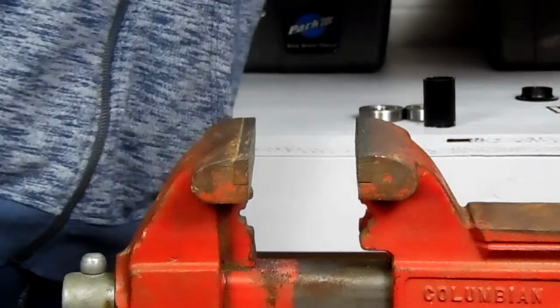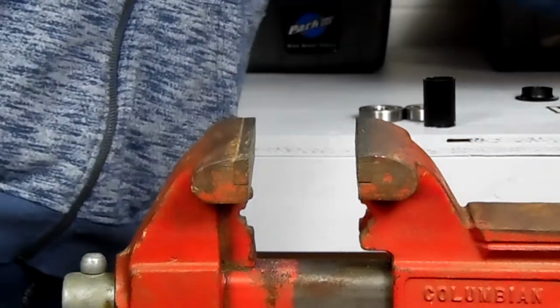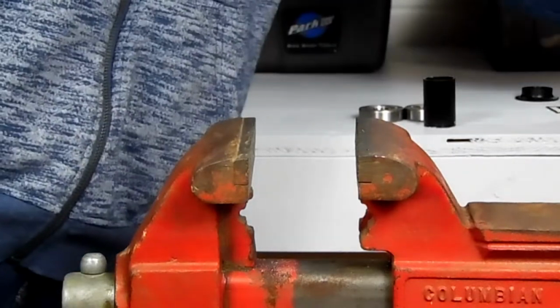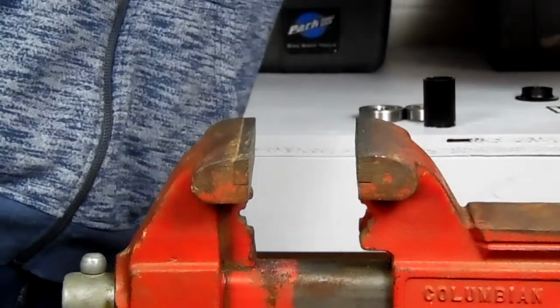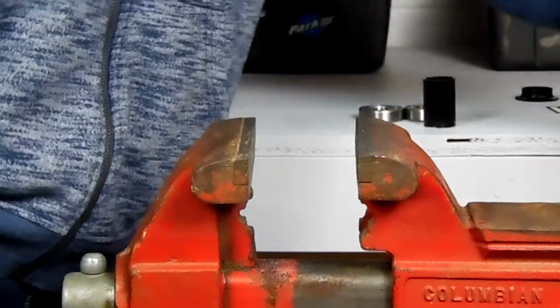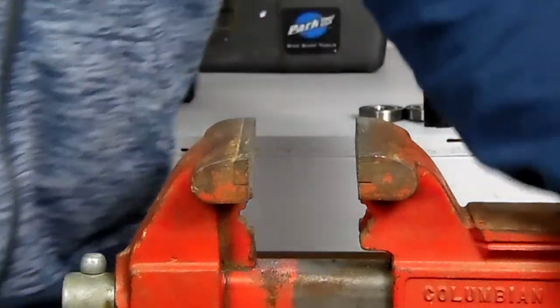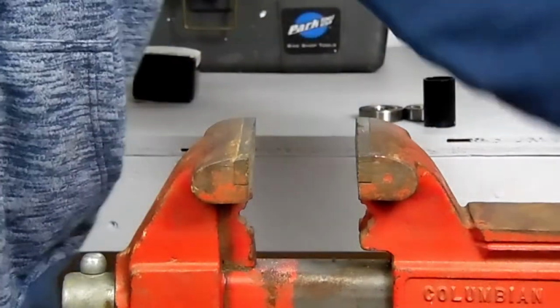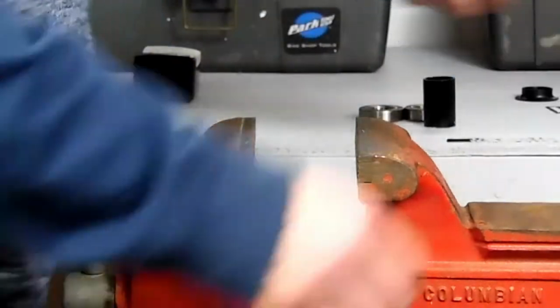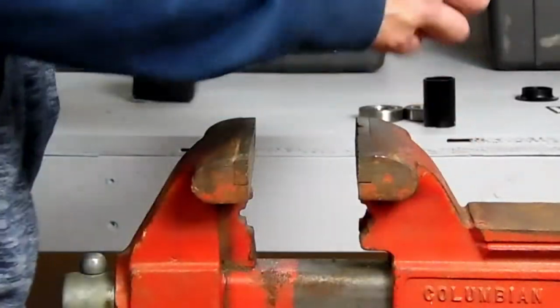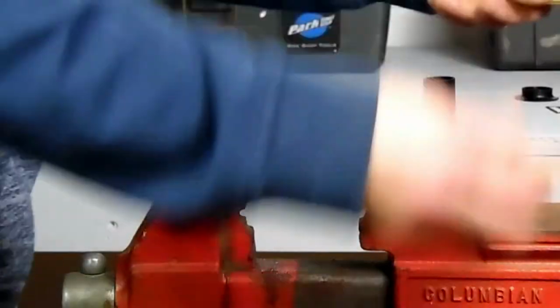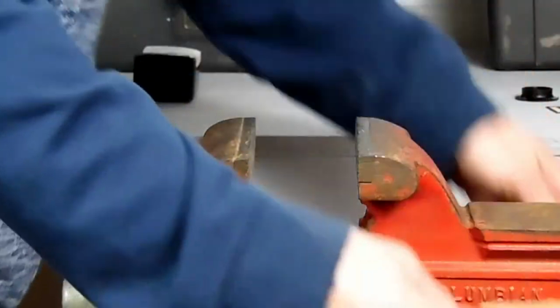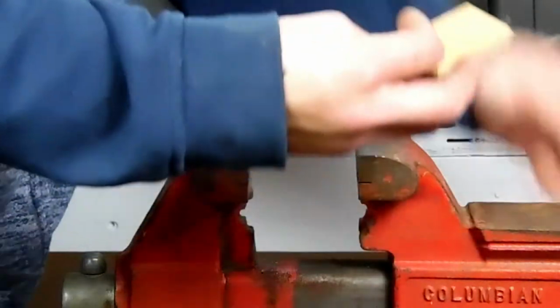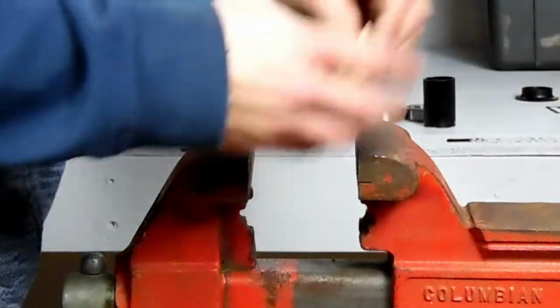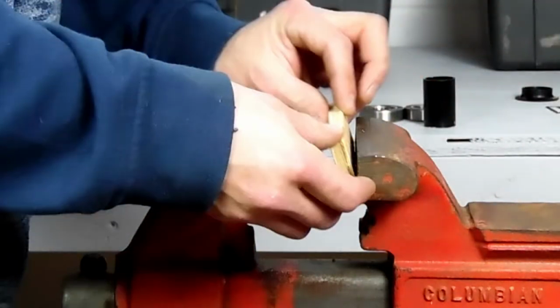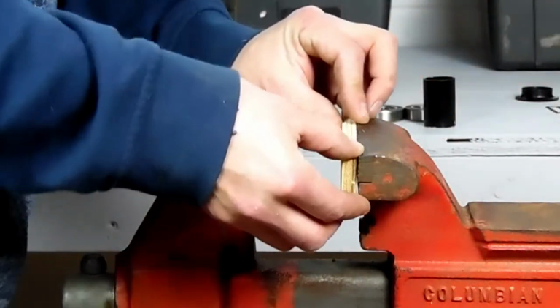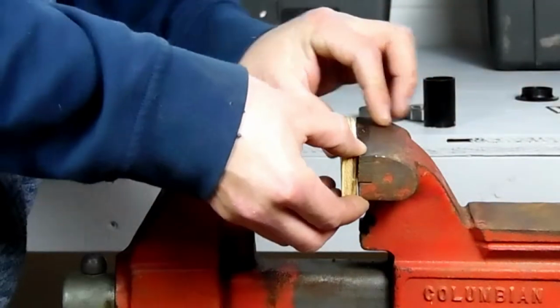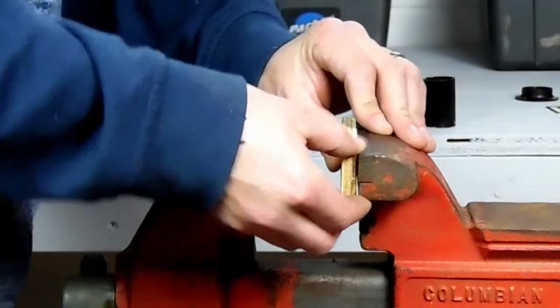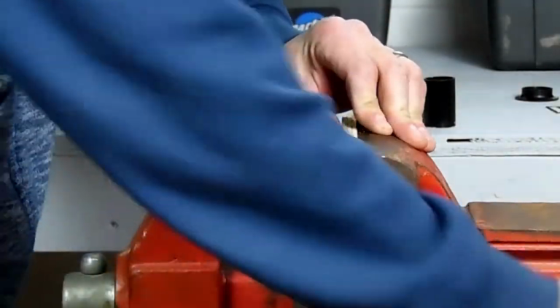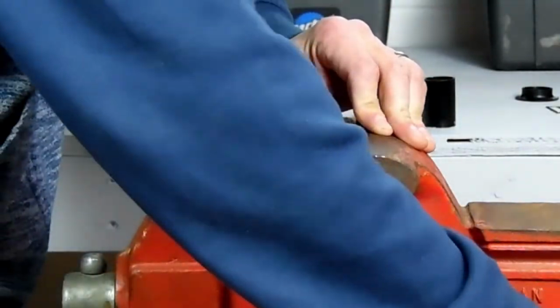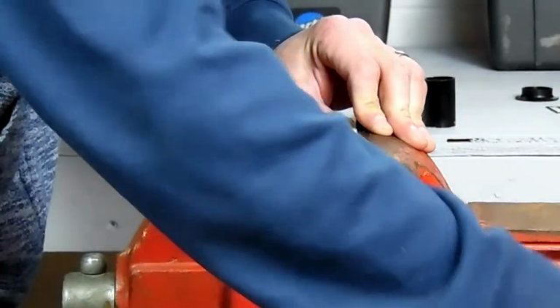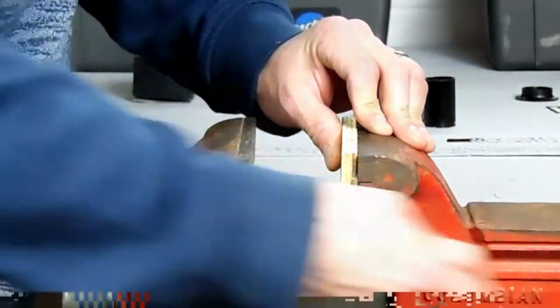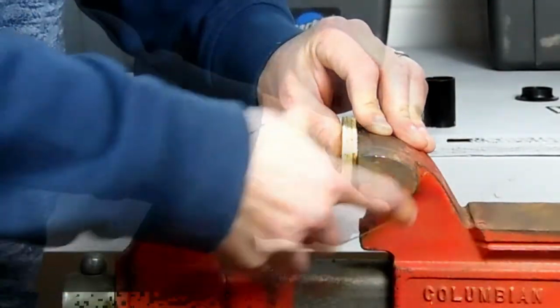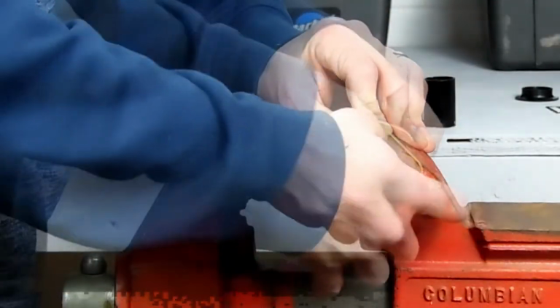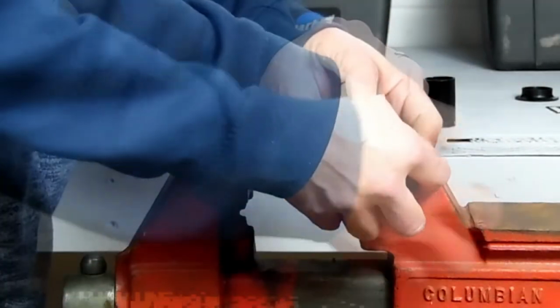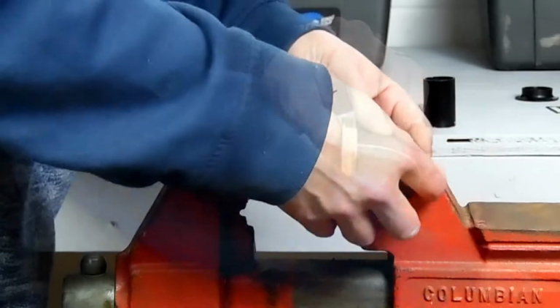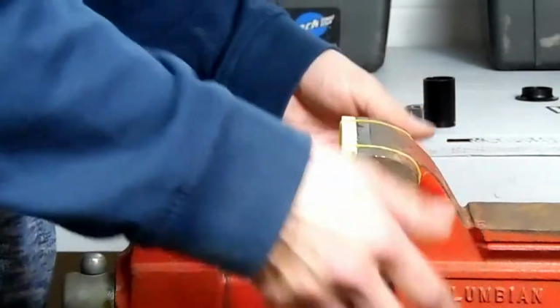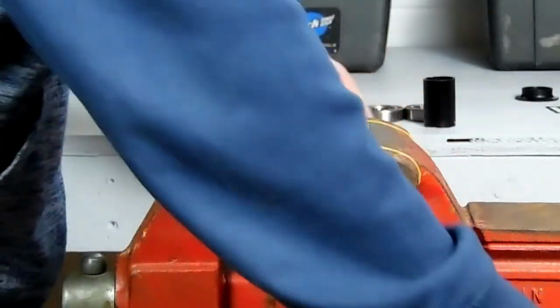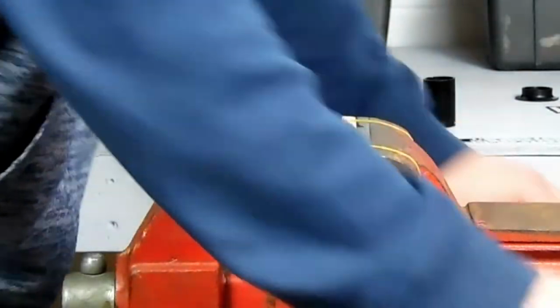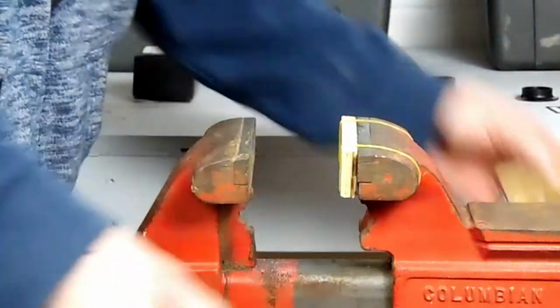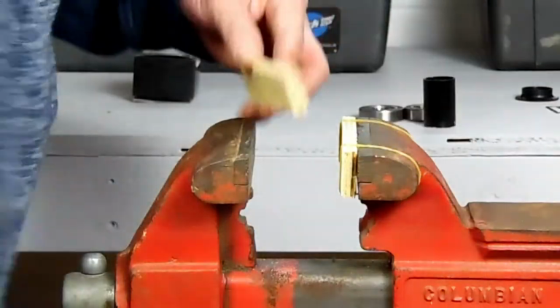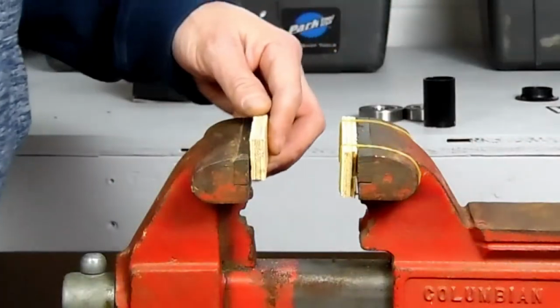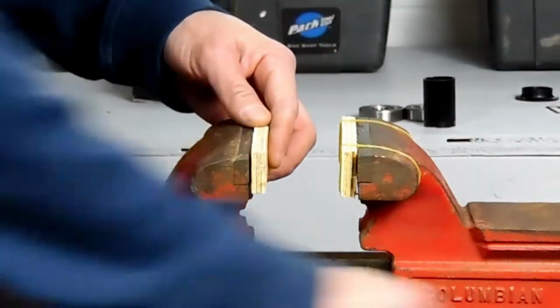Now it's time to prep the vise. I take half-inch strips of plywood and rubber band them to each of the jaws. This will allow me to press against the frame or the bearing without damaging either.